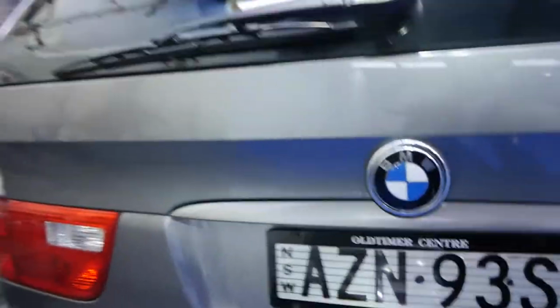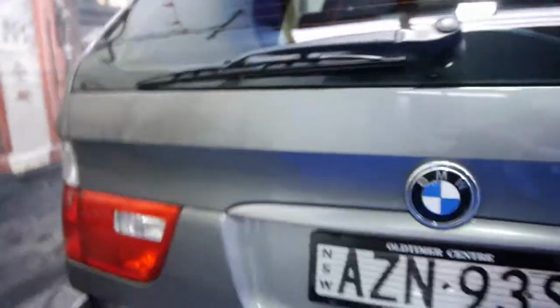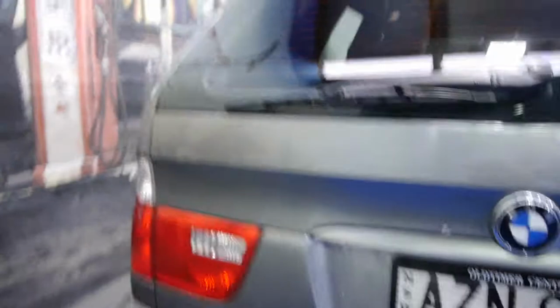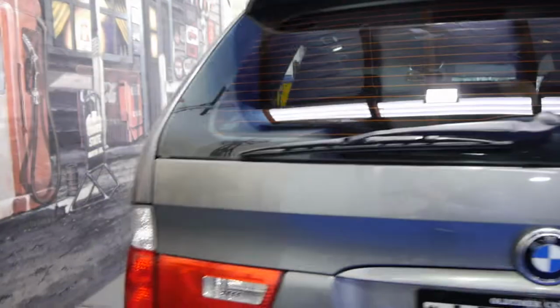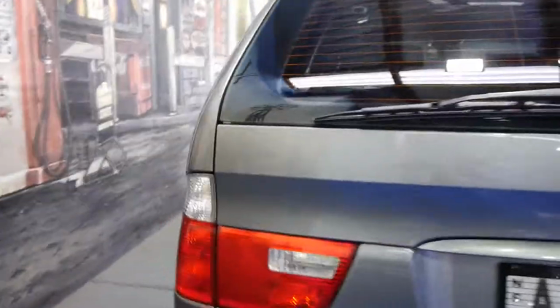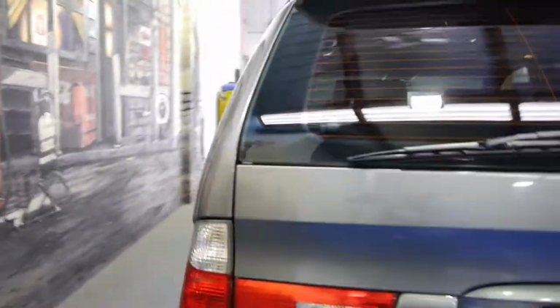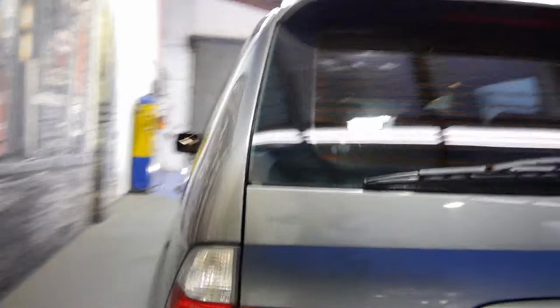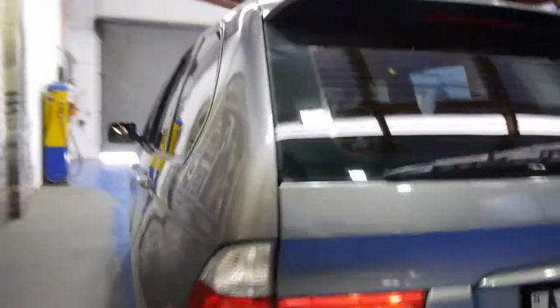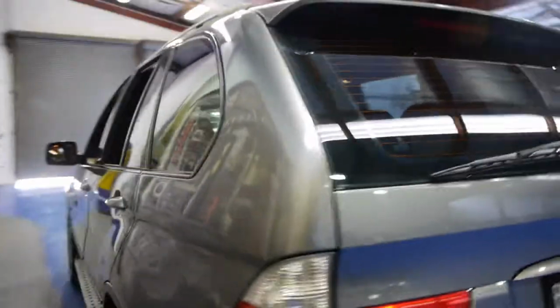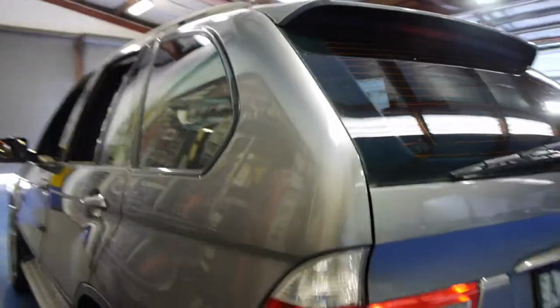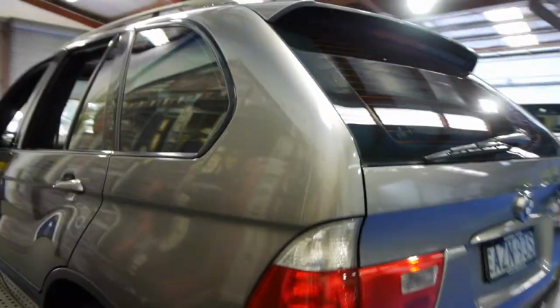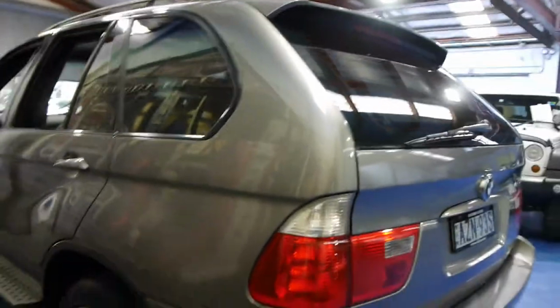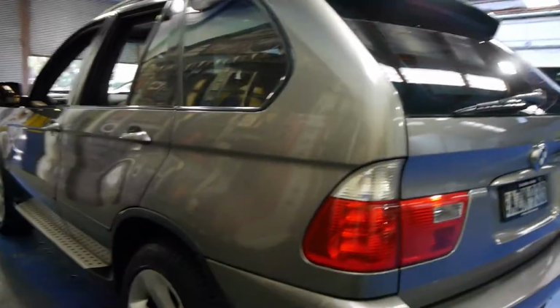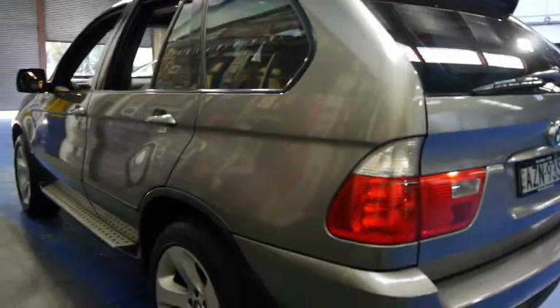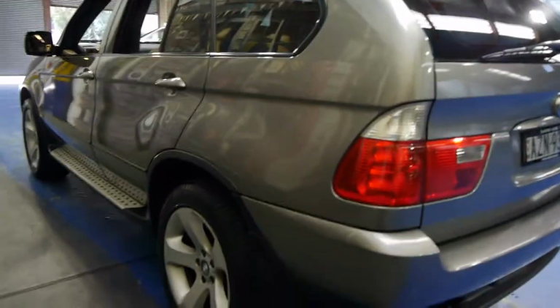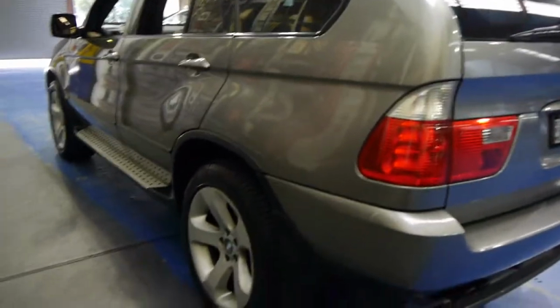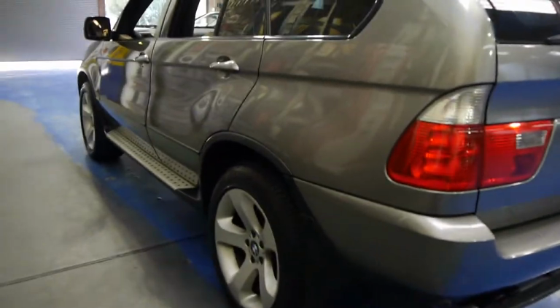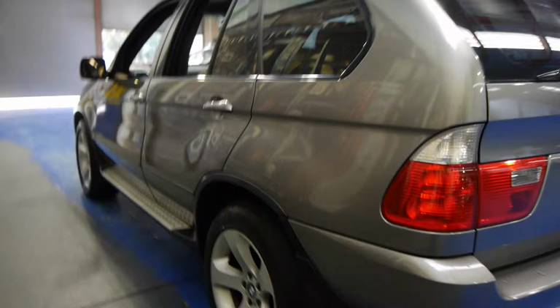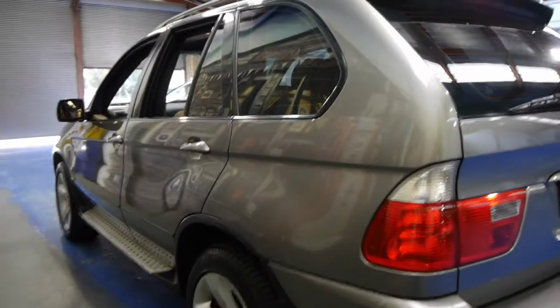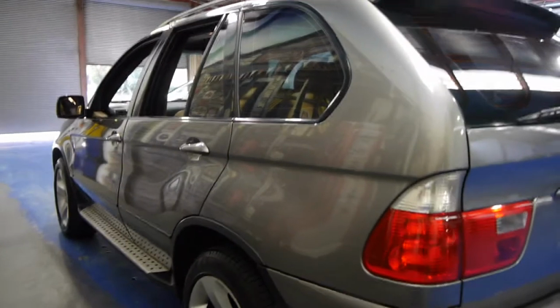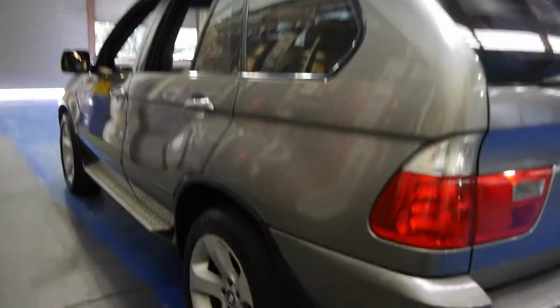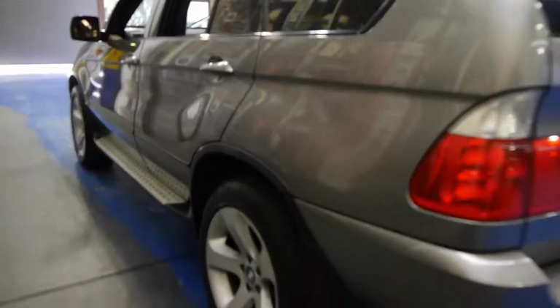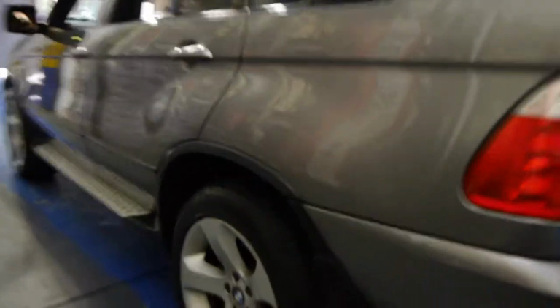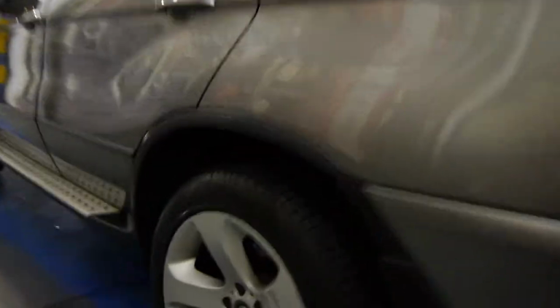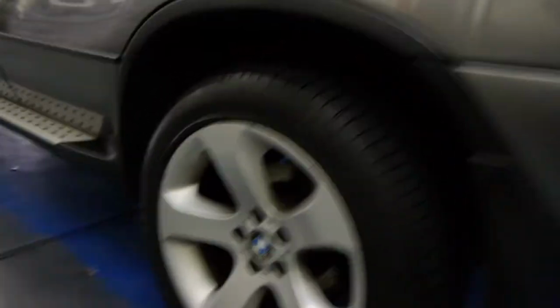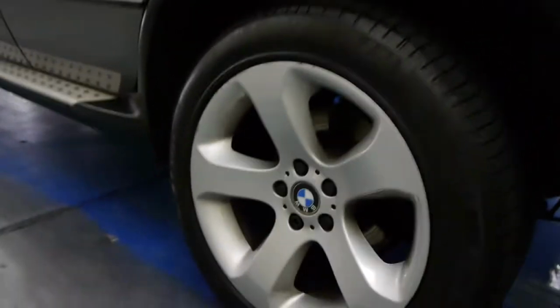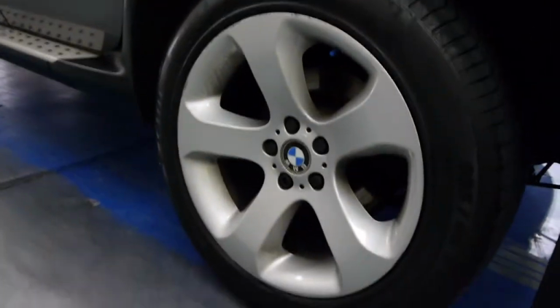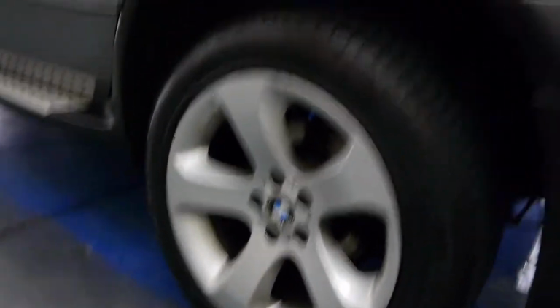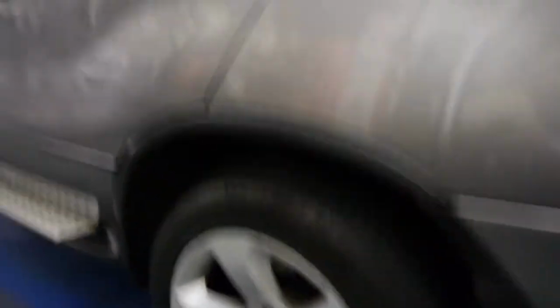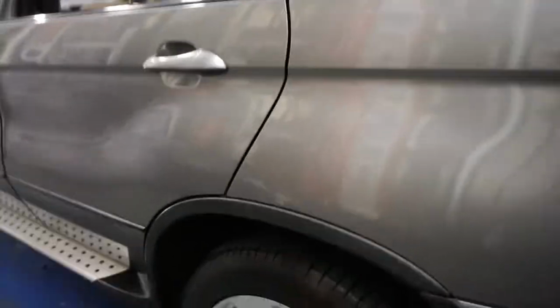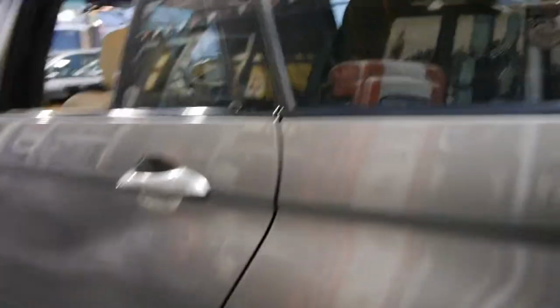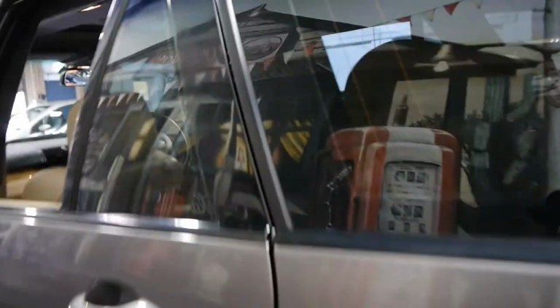With a car this size we think it's pretty important to have front and rear parking sensors. The BMW alloy wheels are in good condition — there are possibly a couple of little marks, but very good compared to other X5s we've seen.